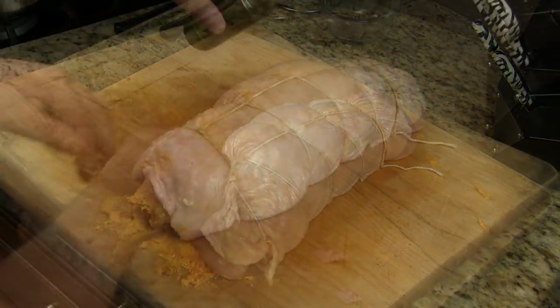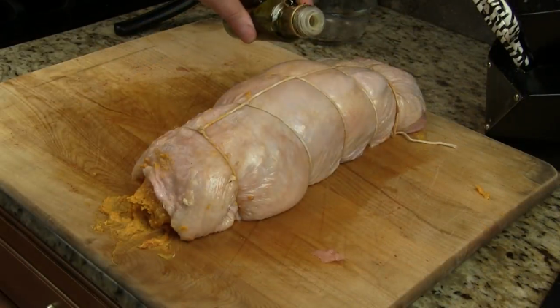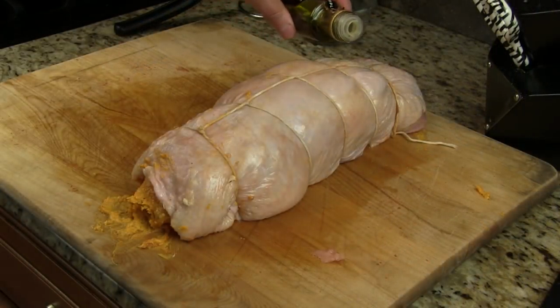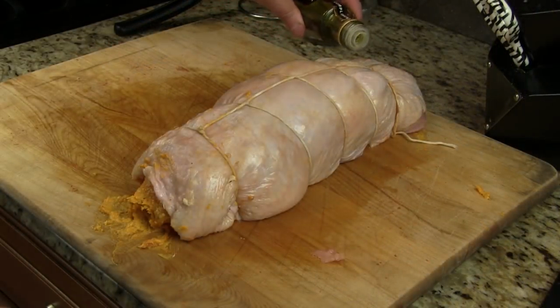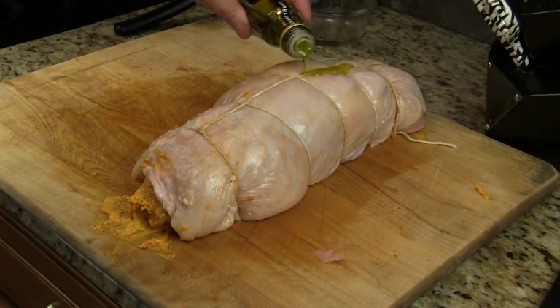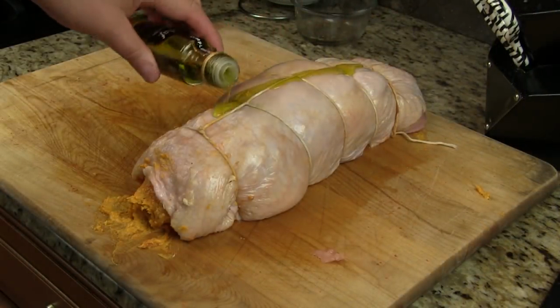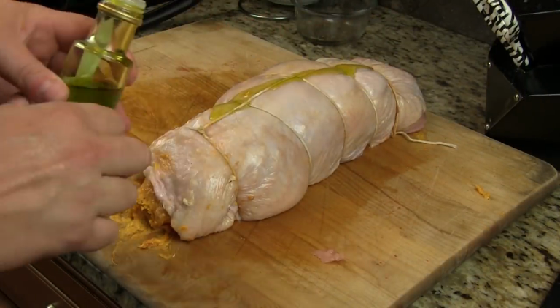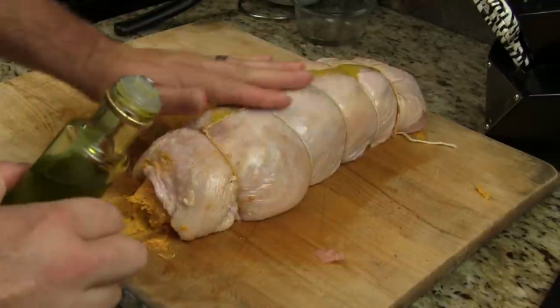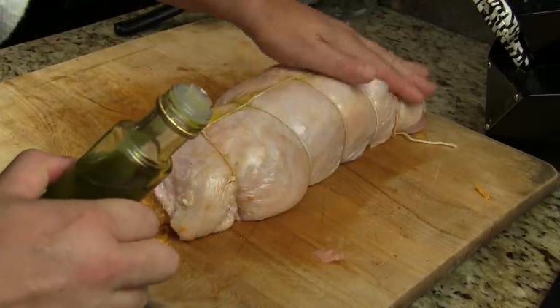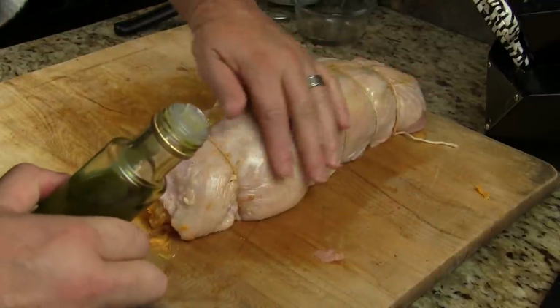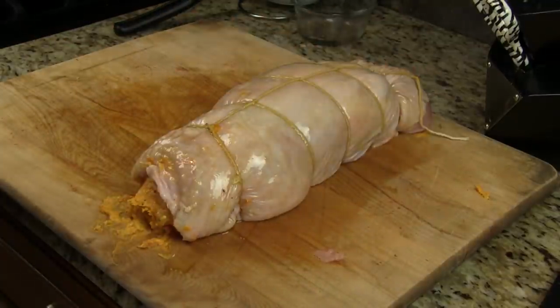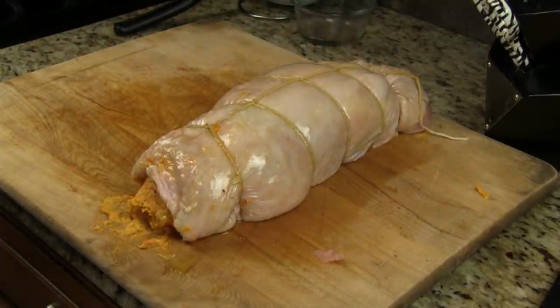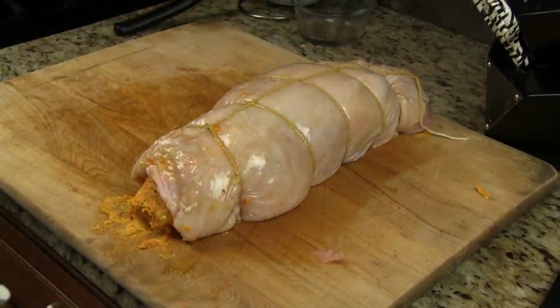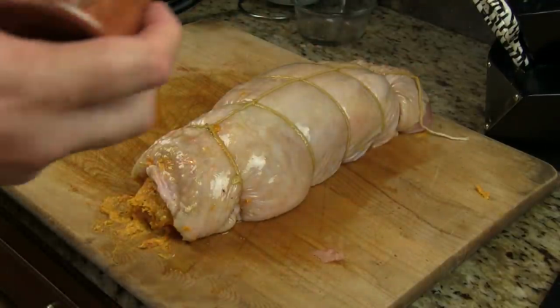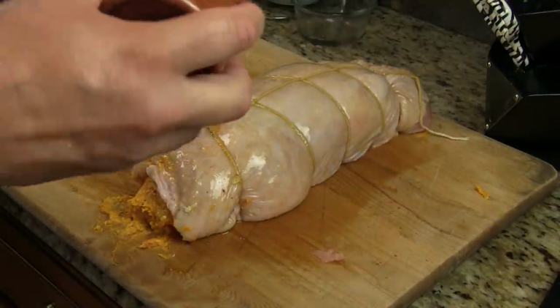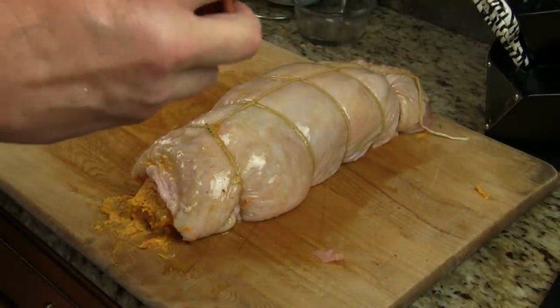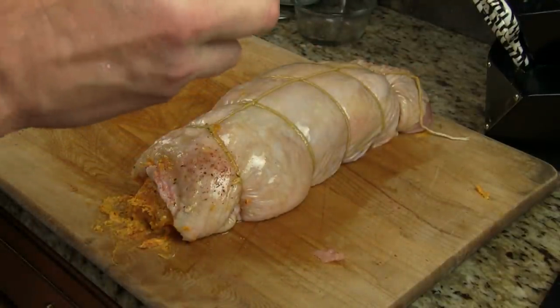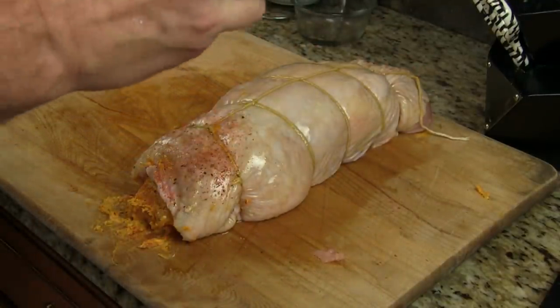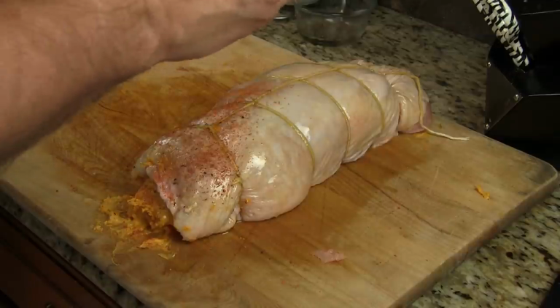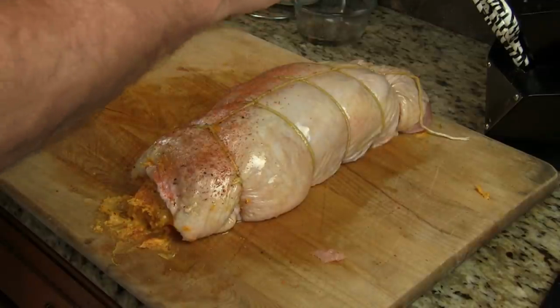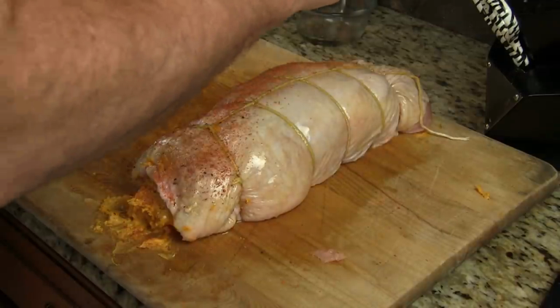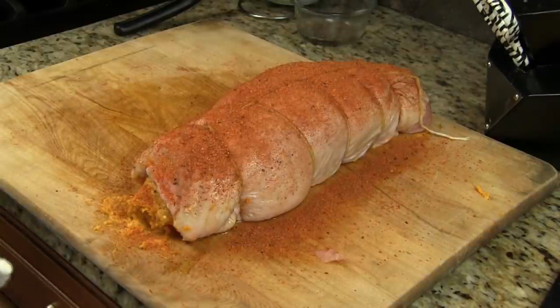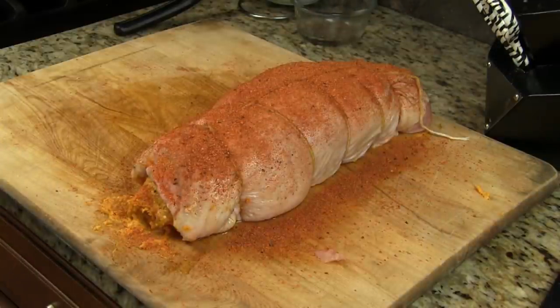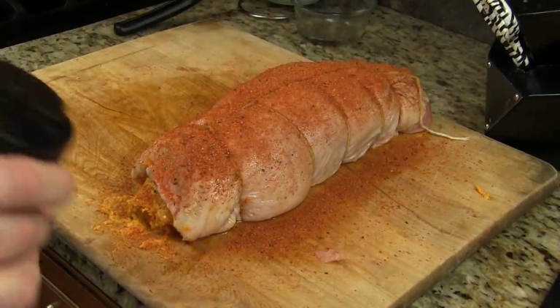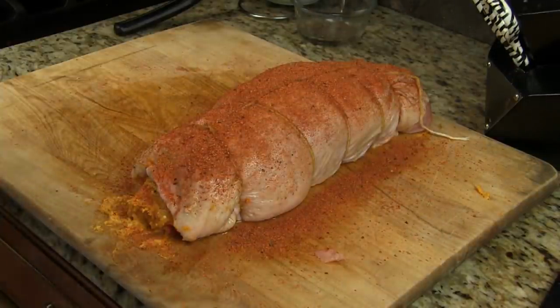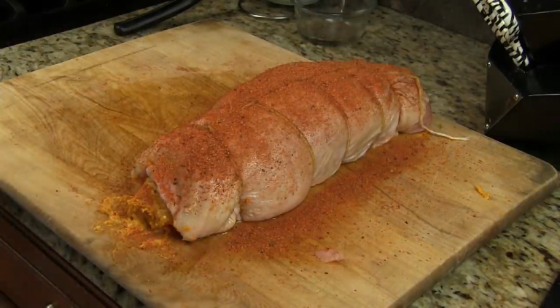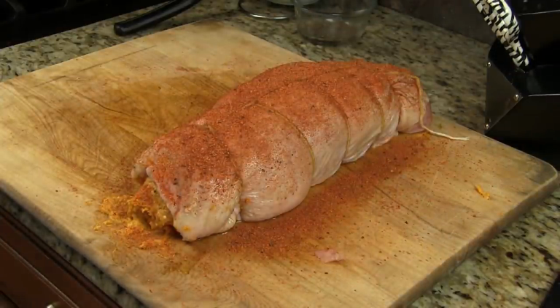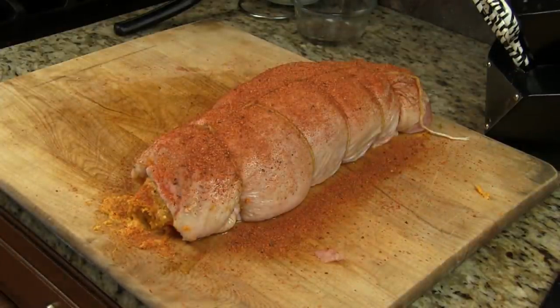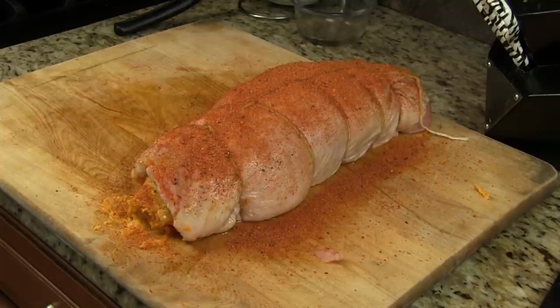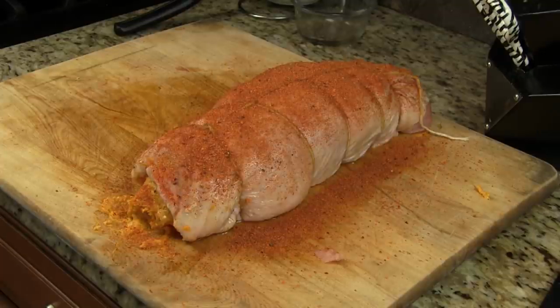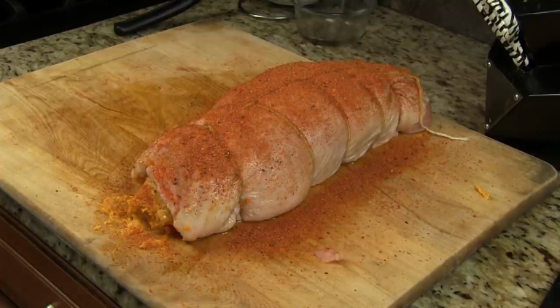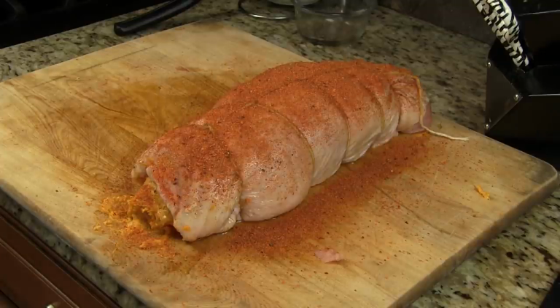I'm going to coat it with a little bit of olive oil and hit it with our rub. We're going to go ahead and let this rest while I get the Weber grill started, and we'll see in a little bit.